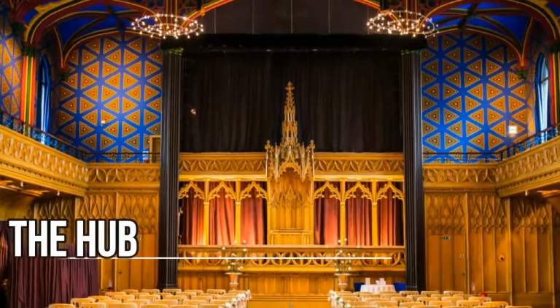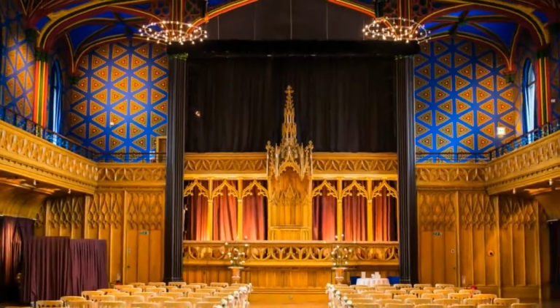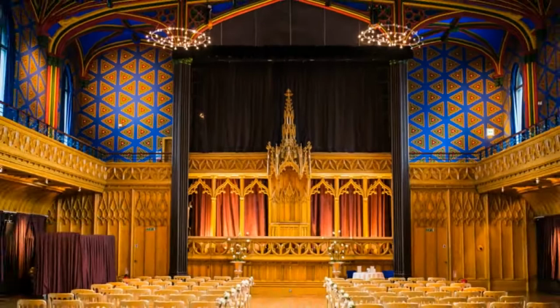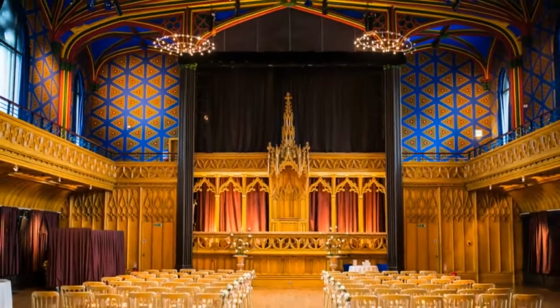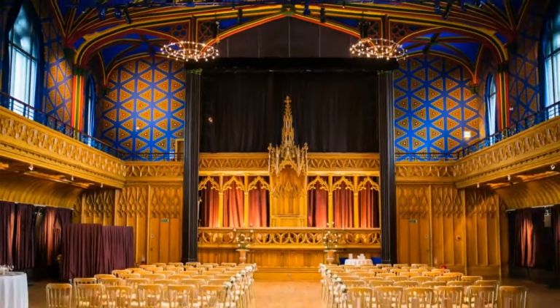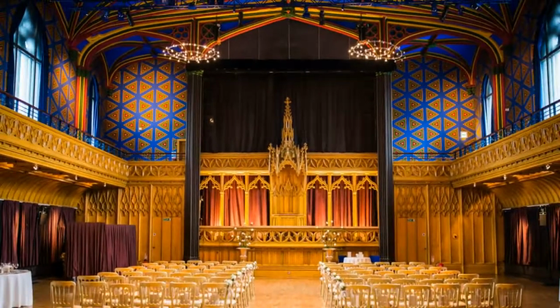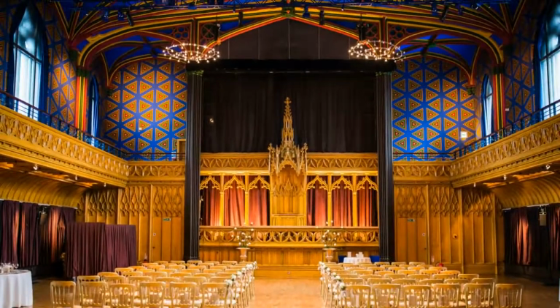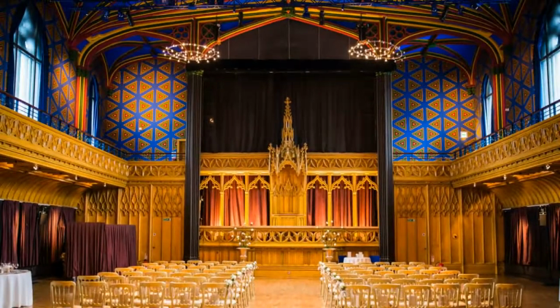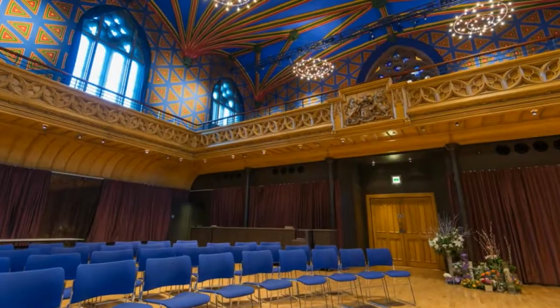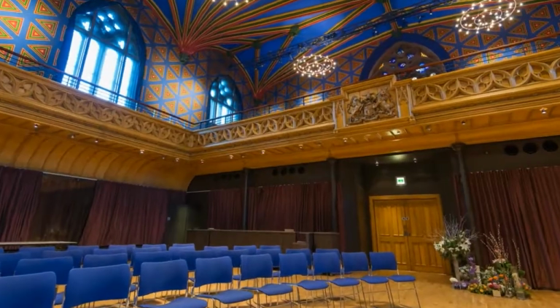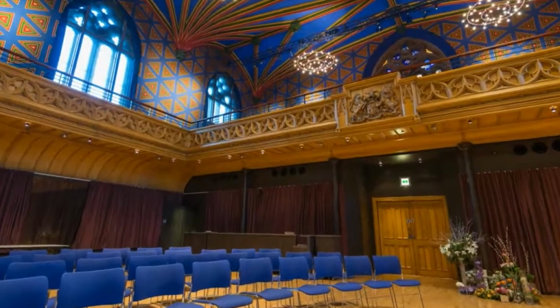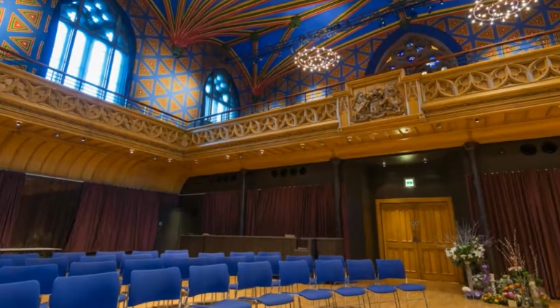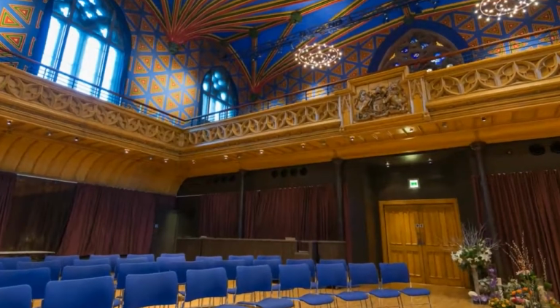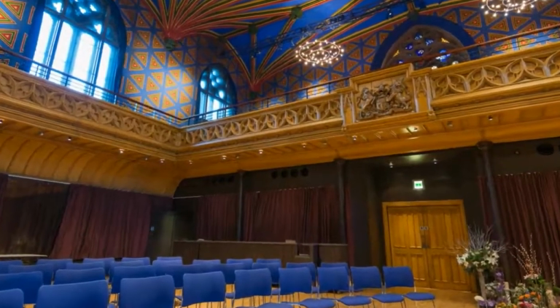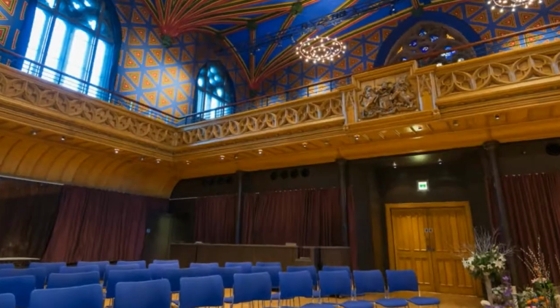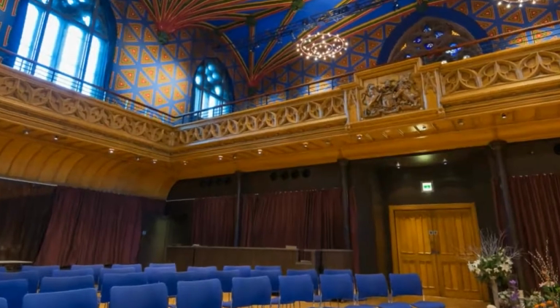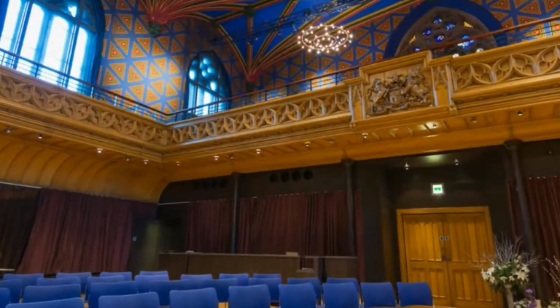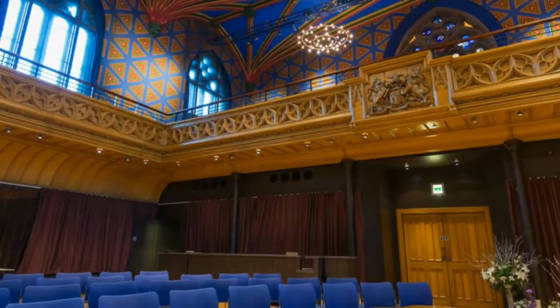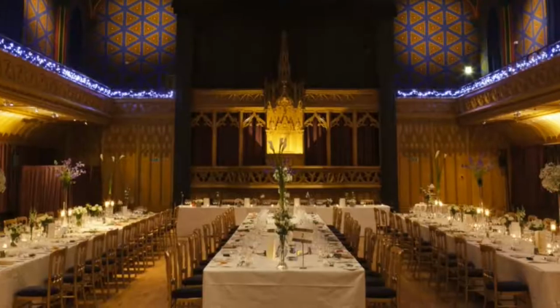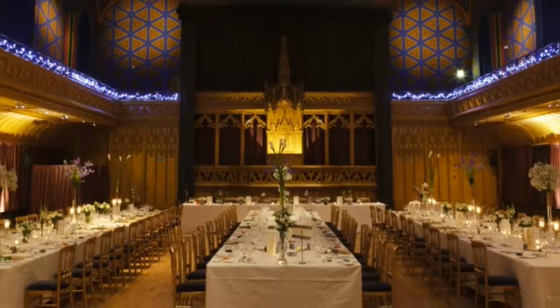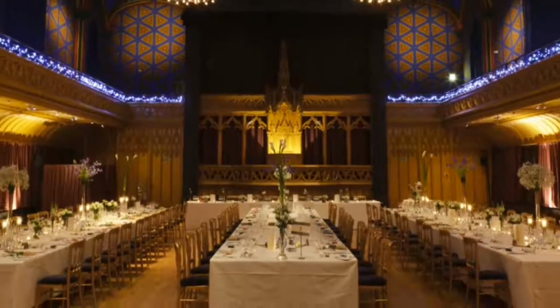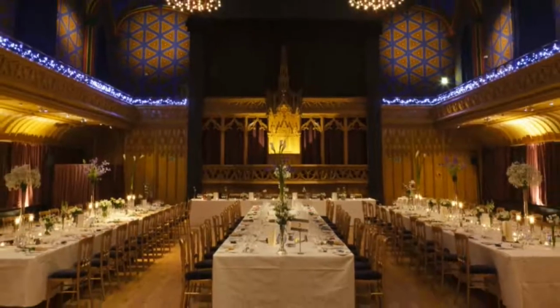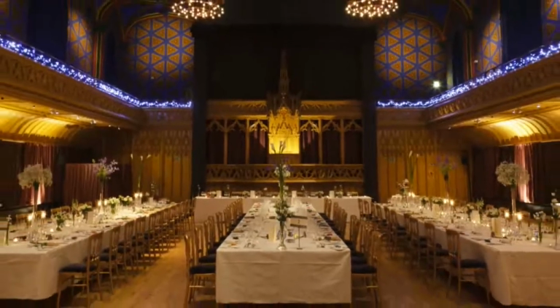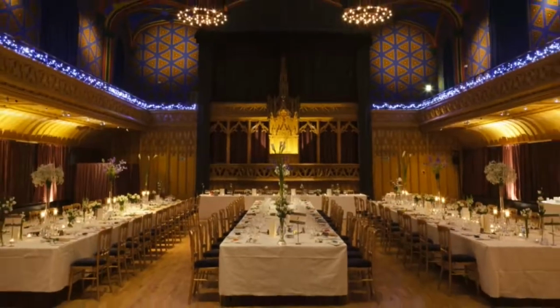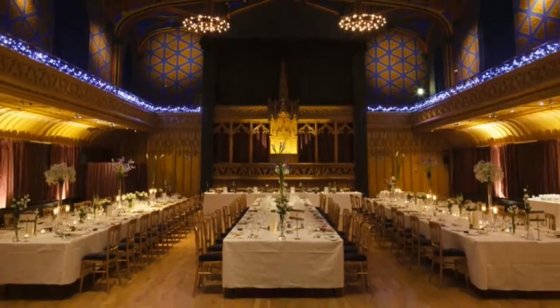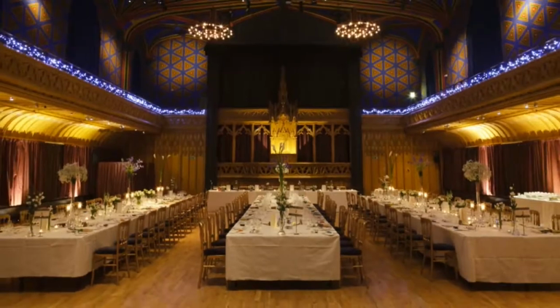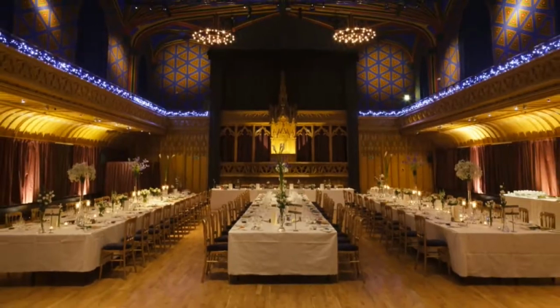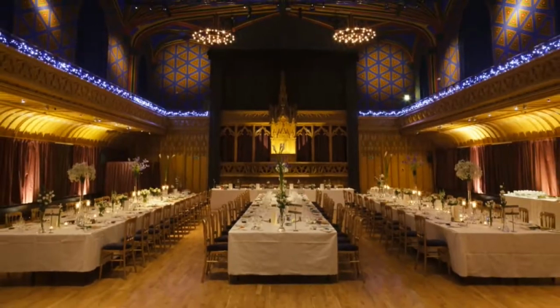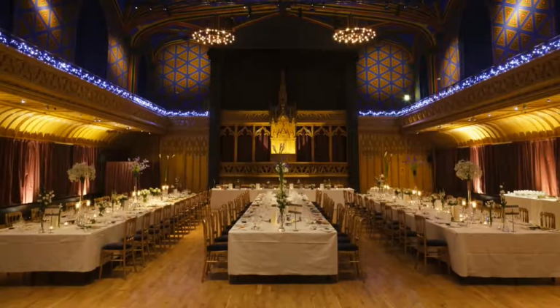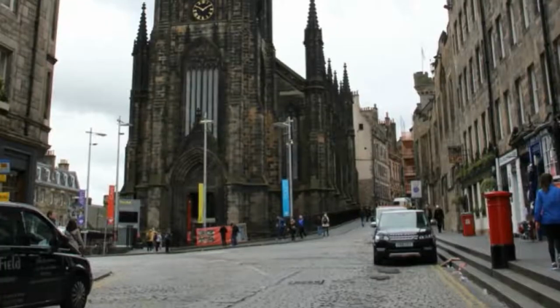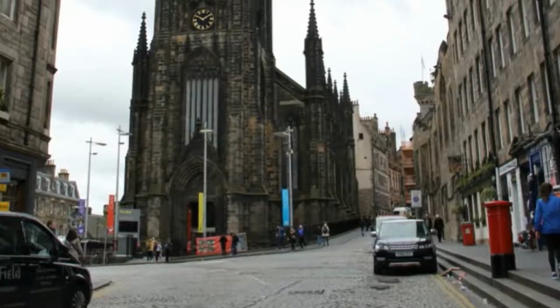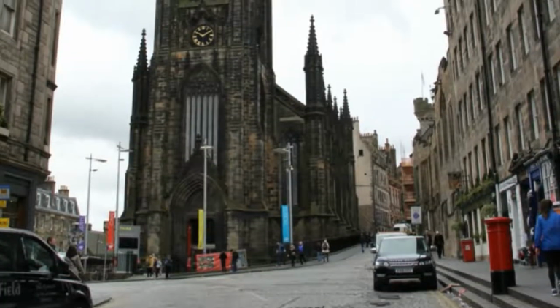The Hub. This Gothic-style structure has served a number of purposes since its construction in the mid-18th century, including being an assembly hall for churches and Parliament, and is now the home of the Edinburgh International Festival.